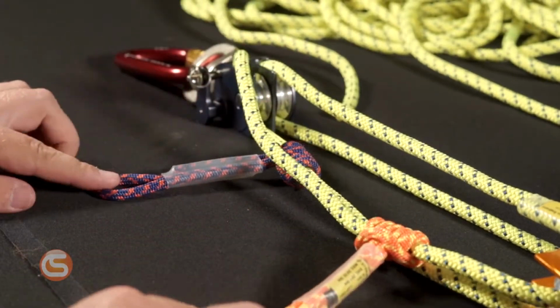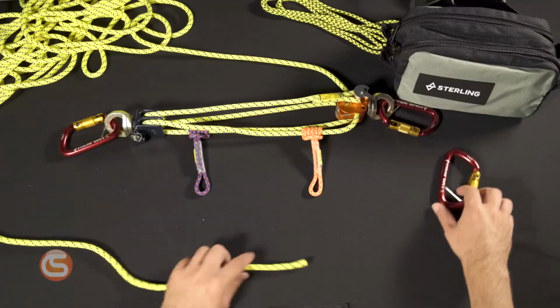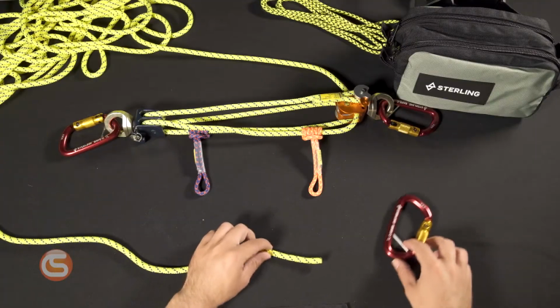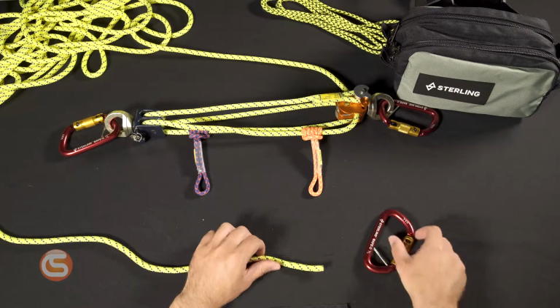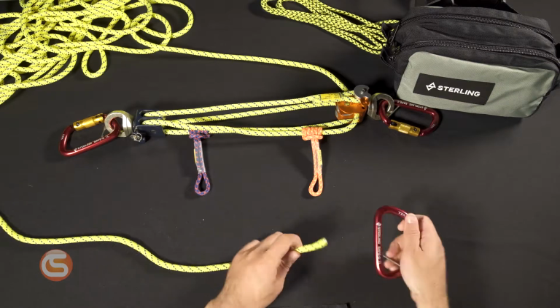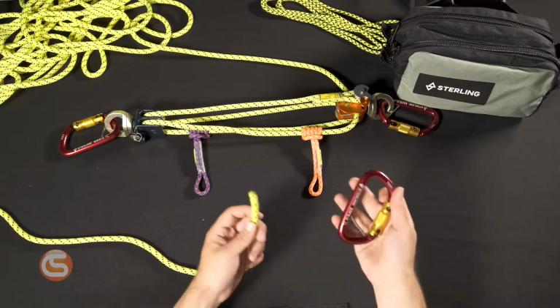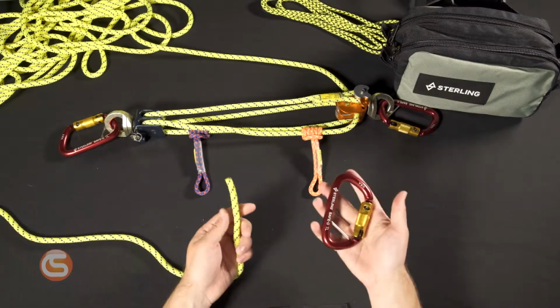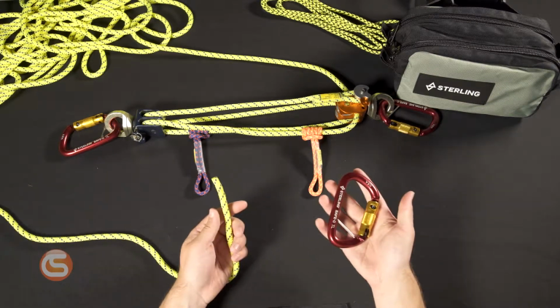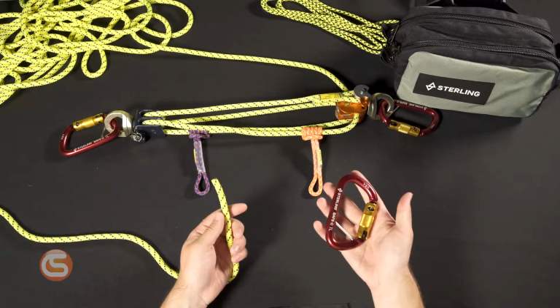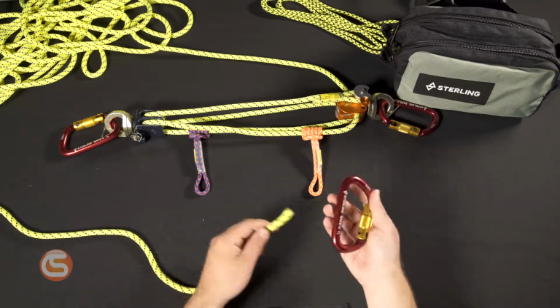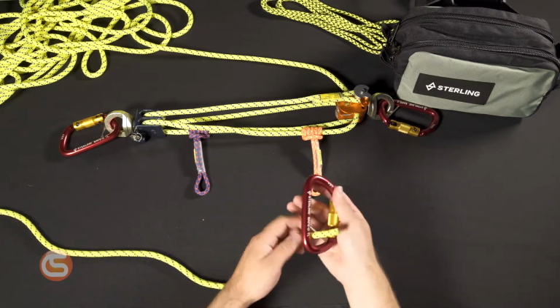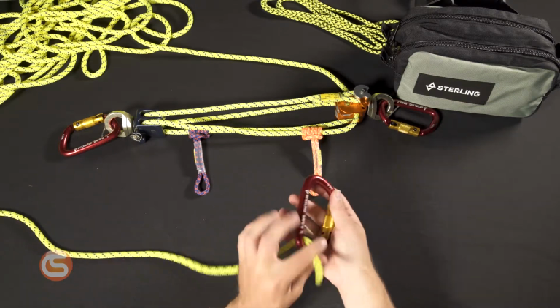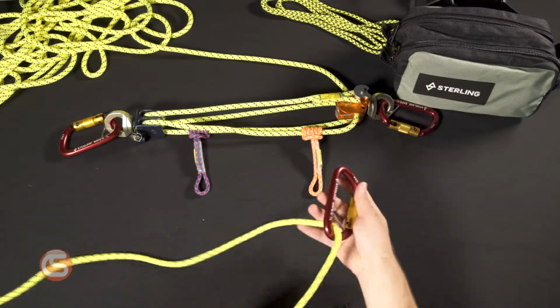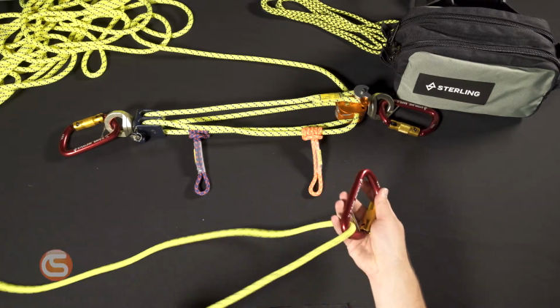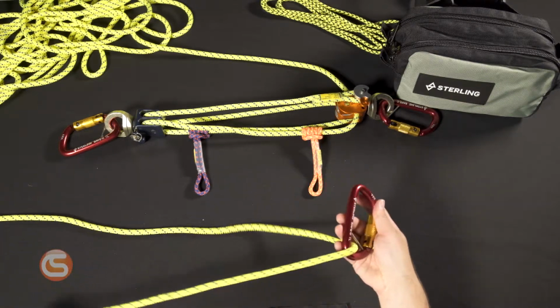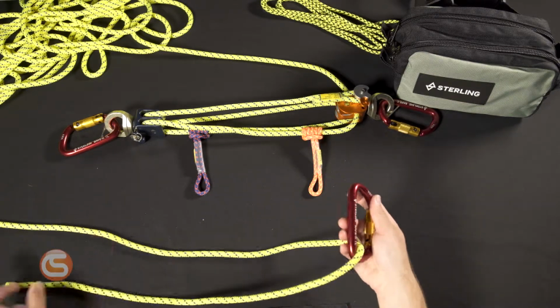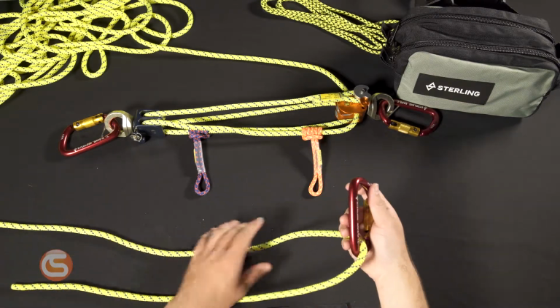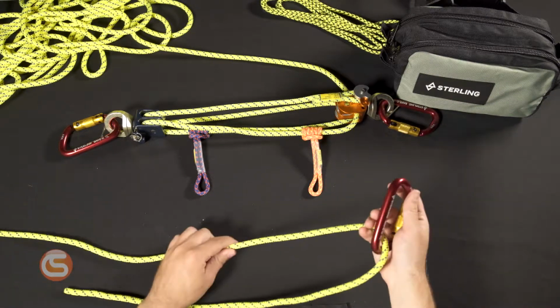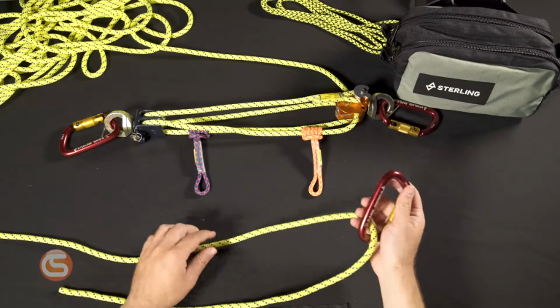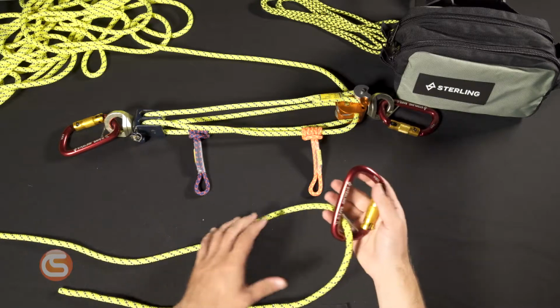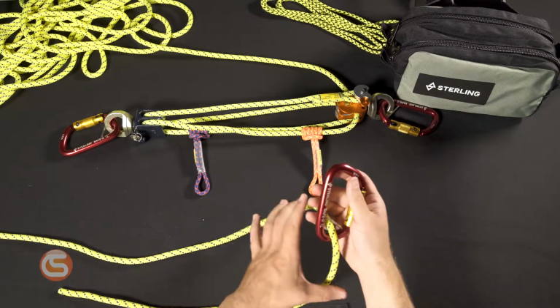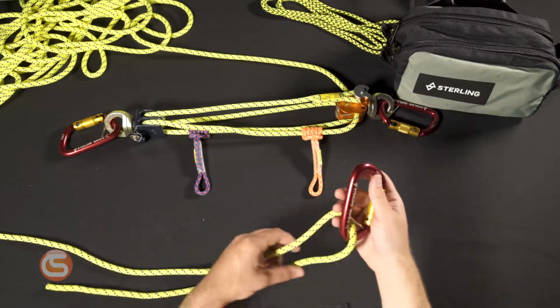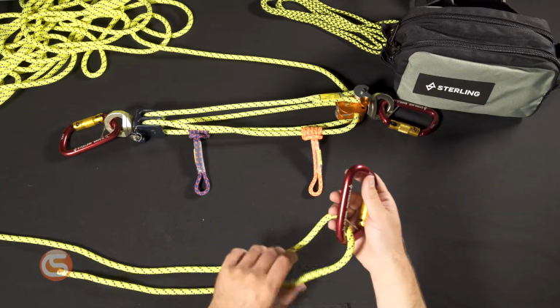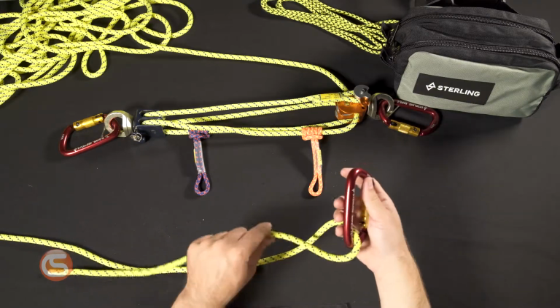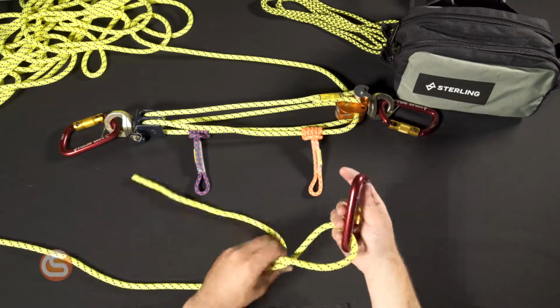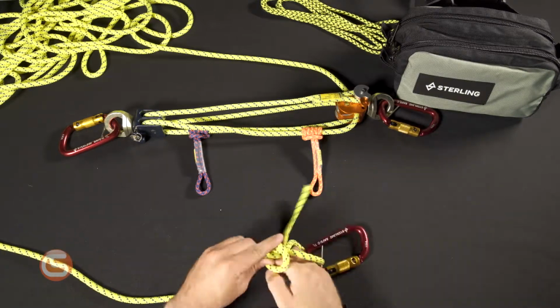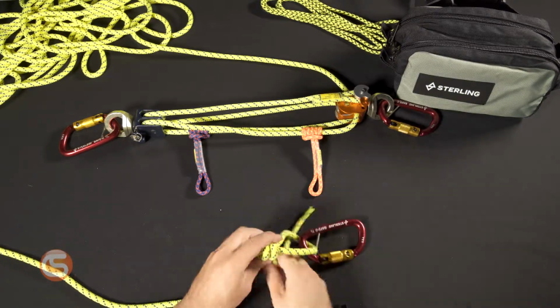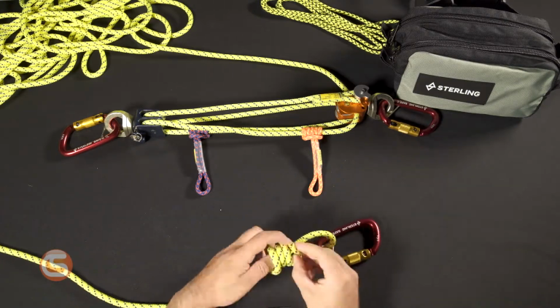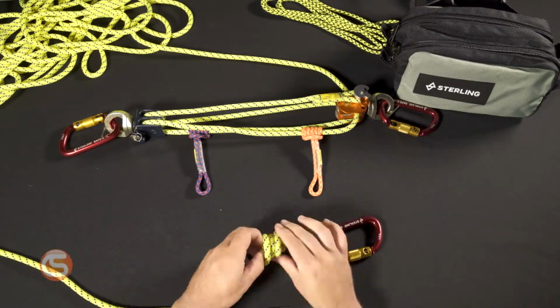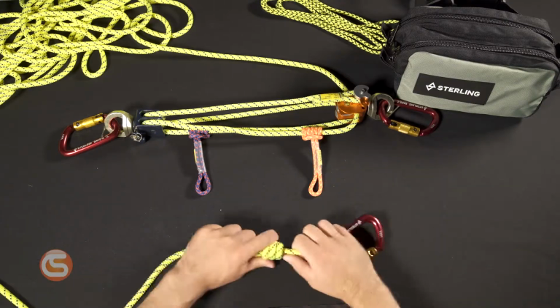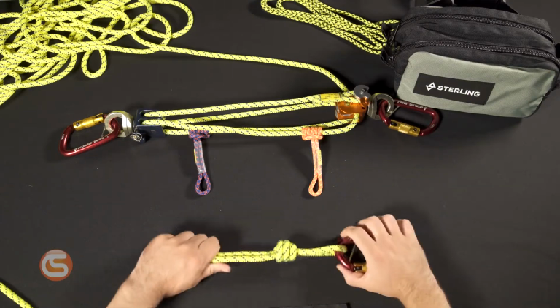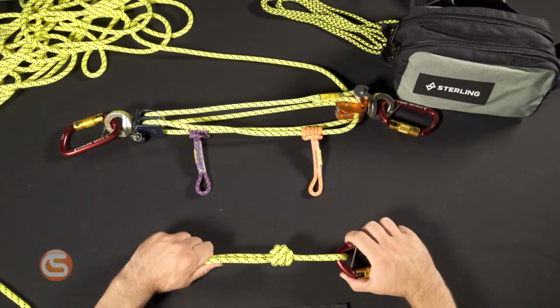Now it's time to complete the edge restraint on the other end of the 8 millimeter cord. Take your safety twist lock carabiner and pass the cord through the captive eye. Tie a barrel knot to secure the carabiner.